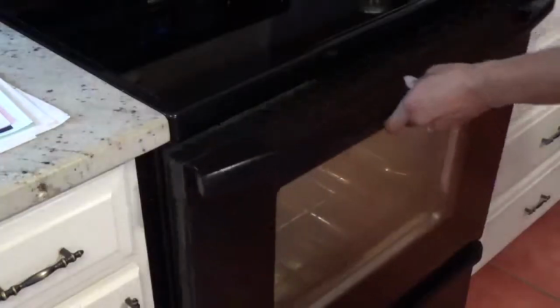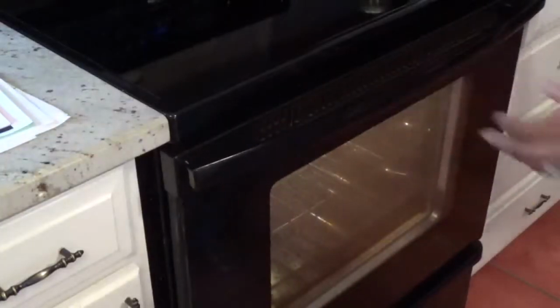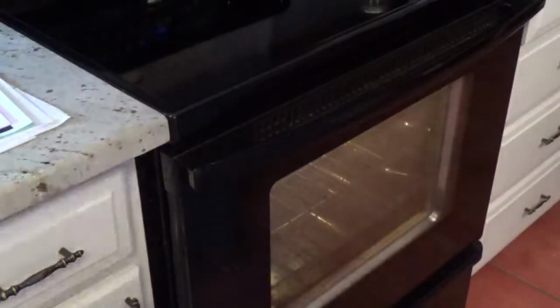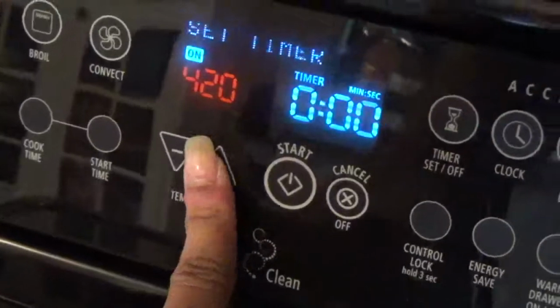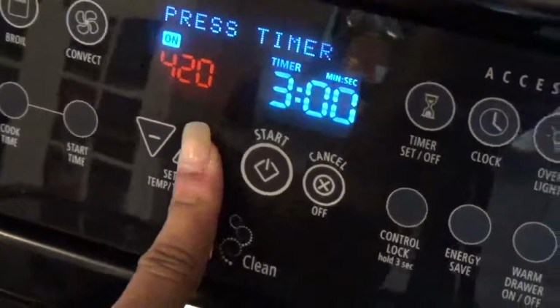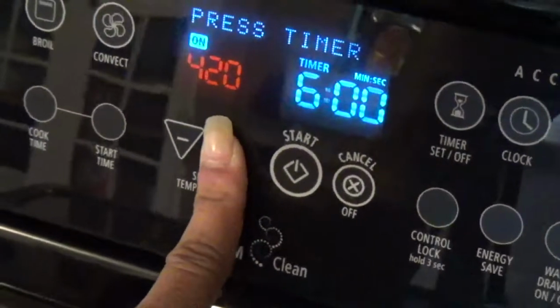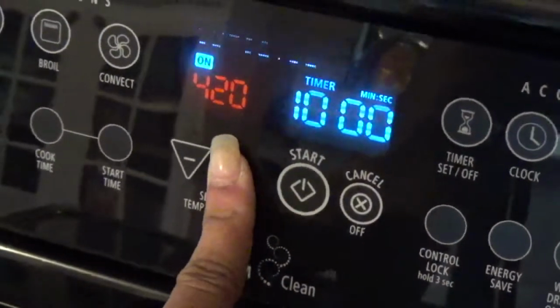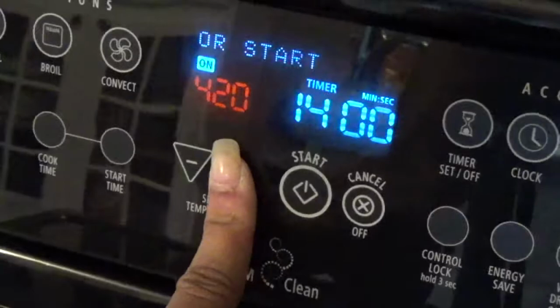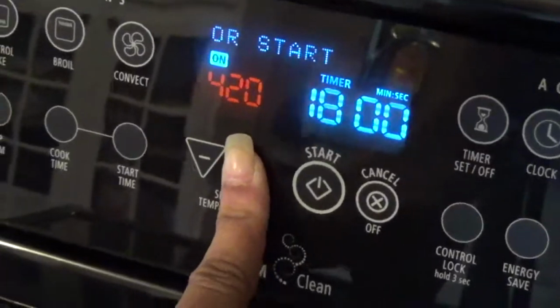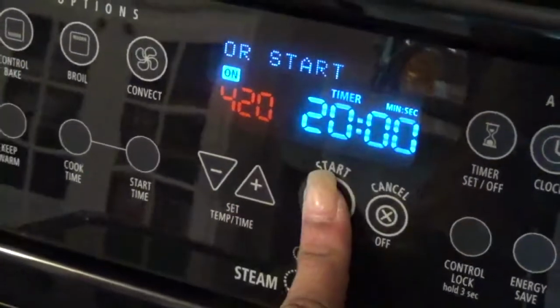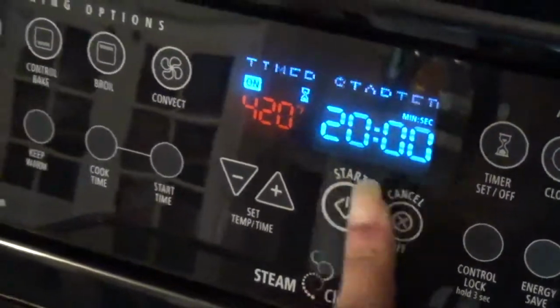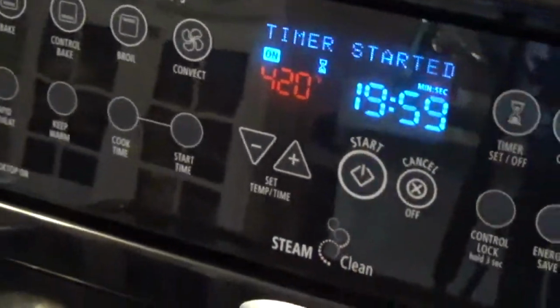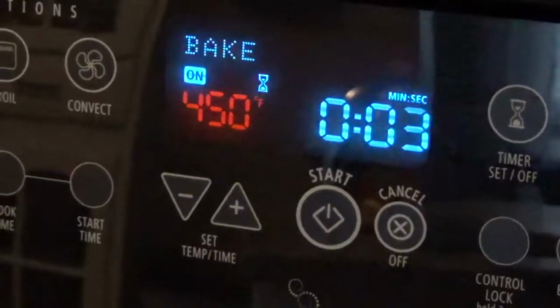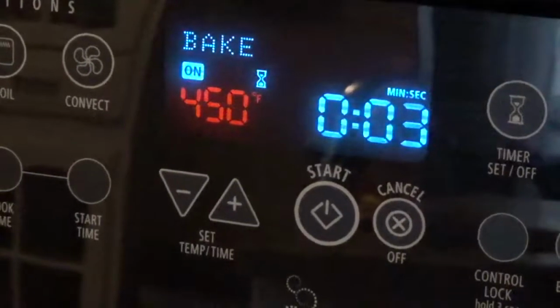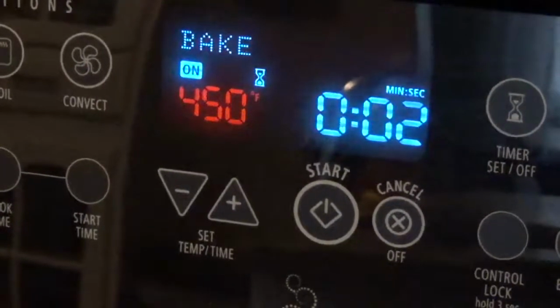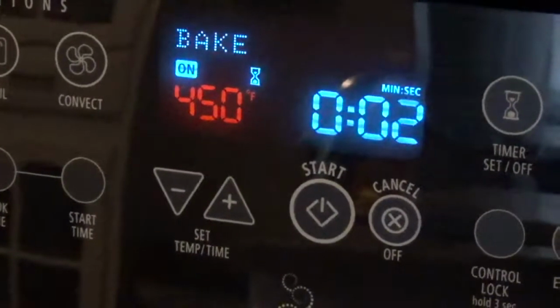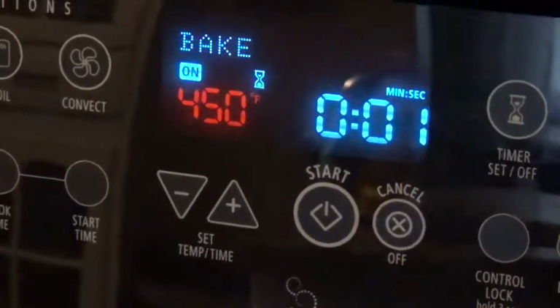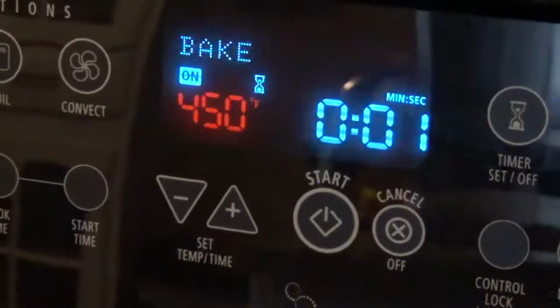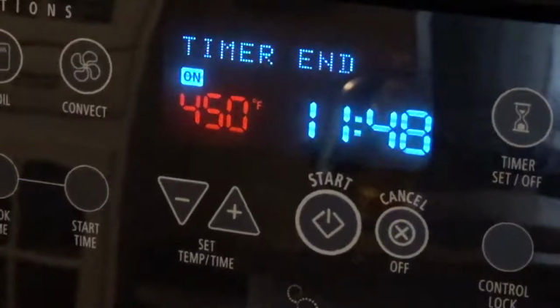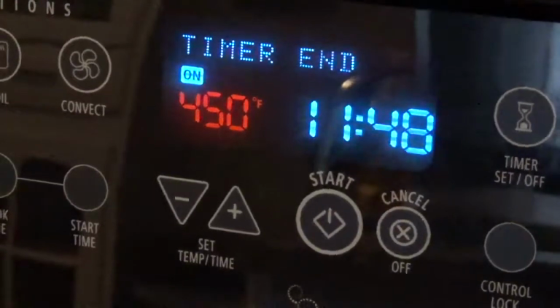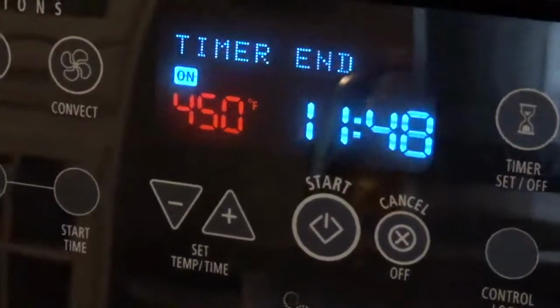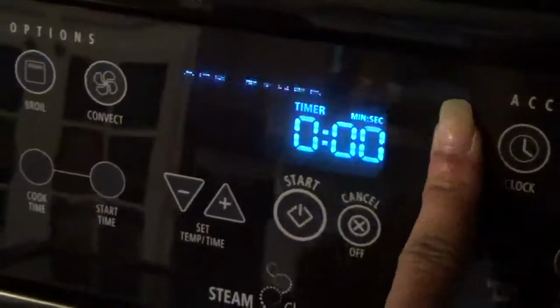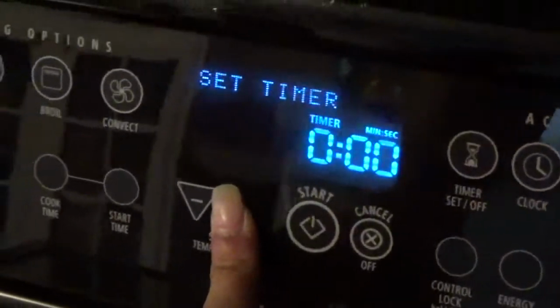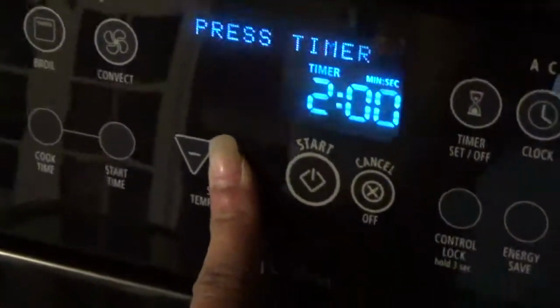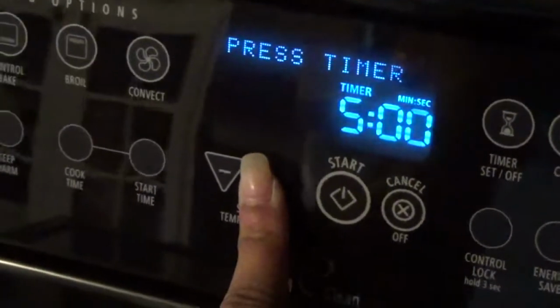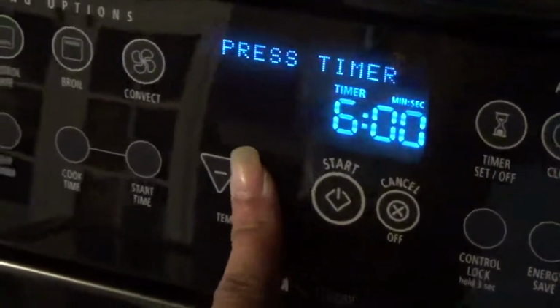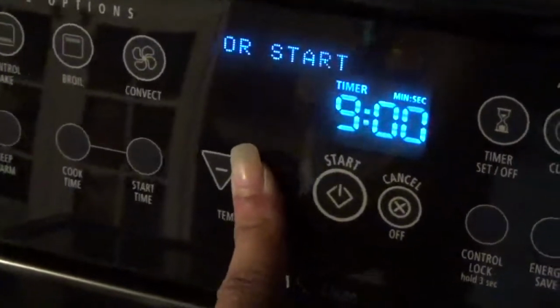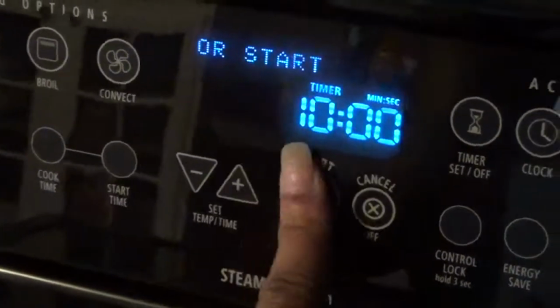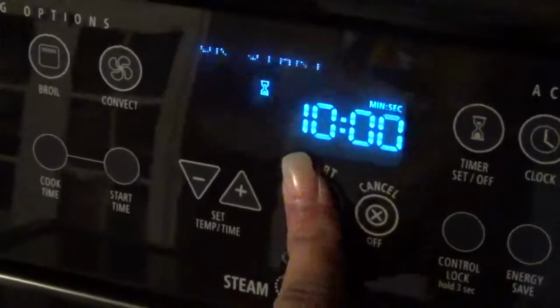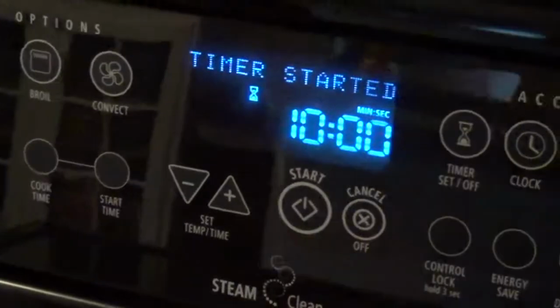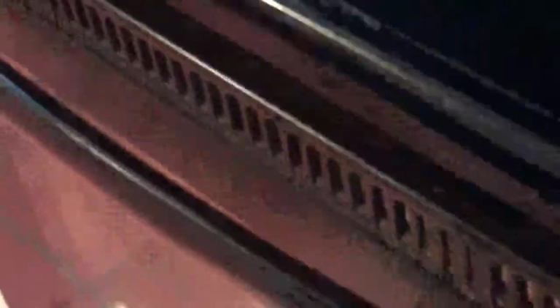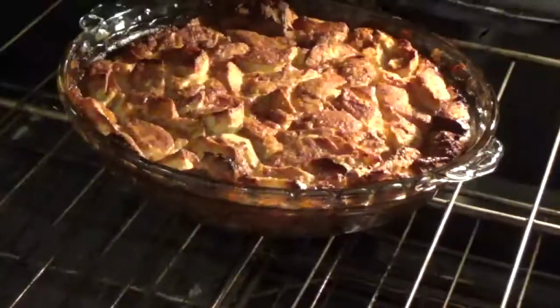Place this in the oven and set your timer for 20 minutes and cook it at 450 degrees. Once the 20 minutes are up, turn your oven off and set your timer for another 10 minutes. When that 10 minutes is up, it's done.